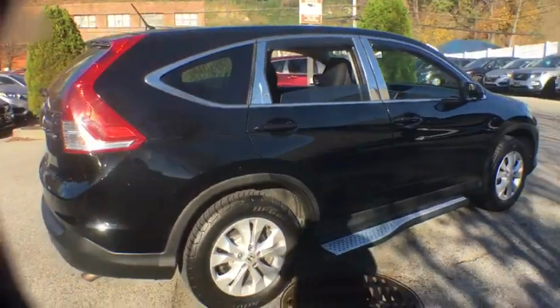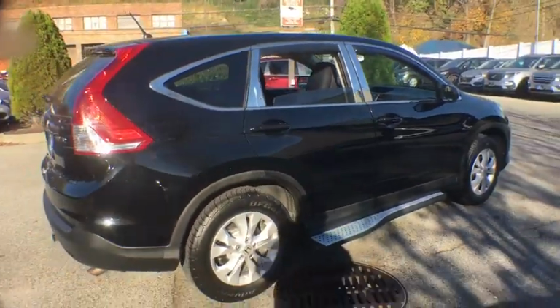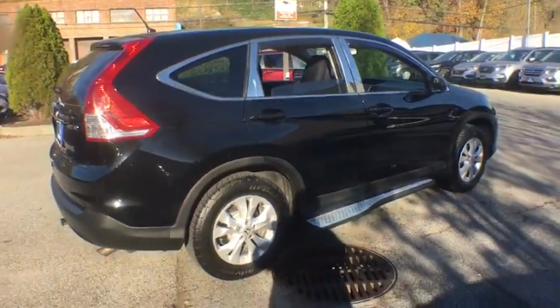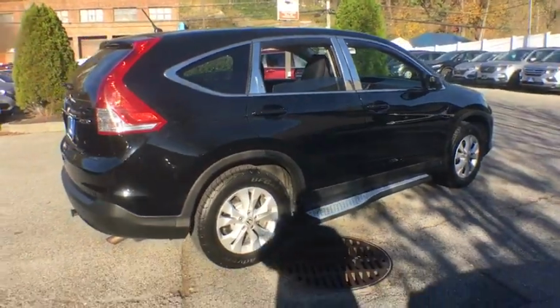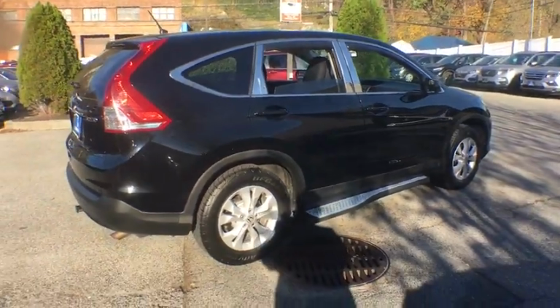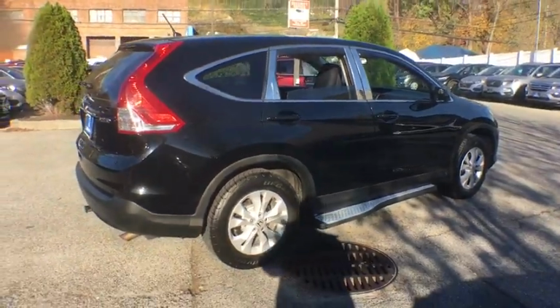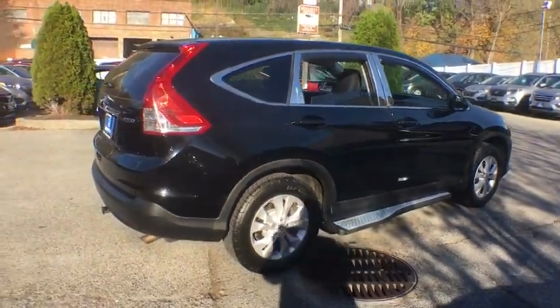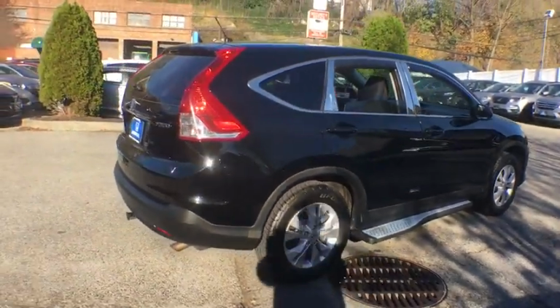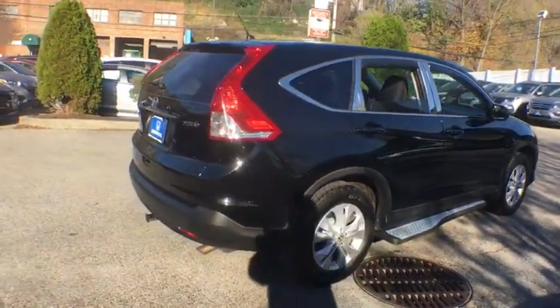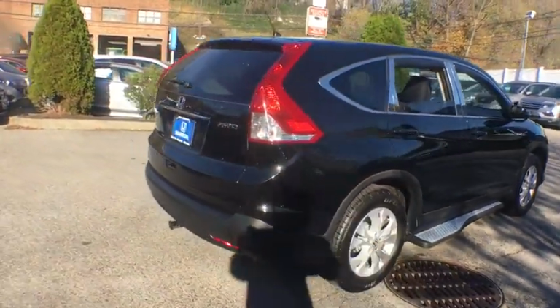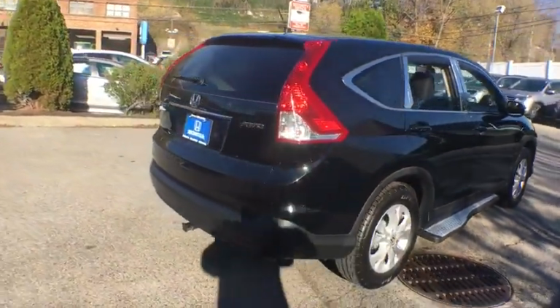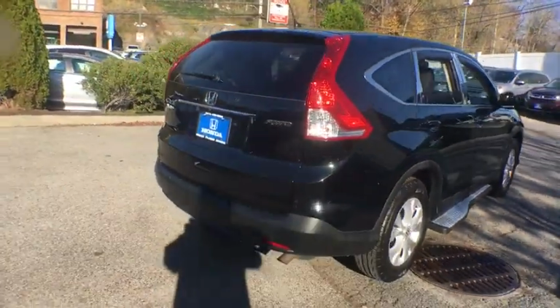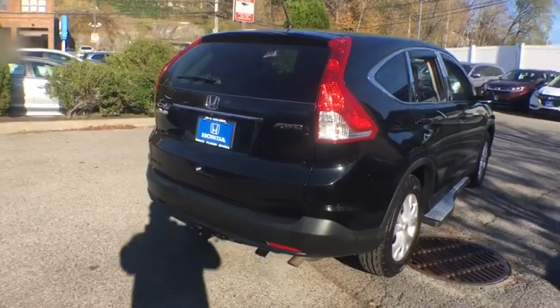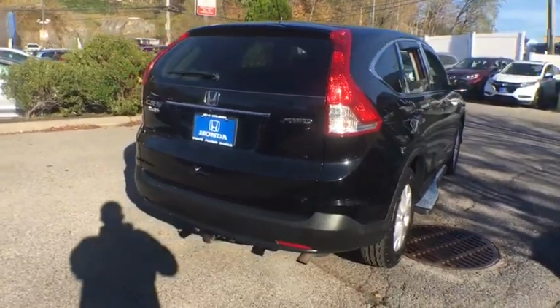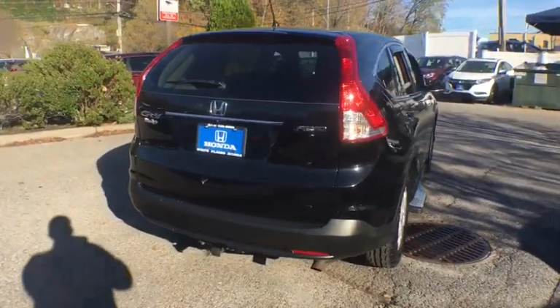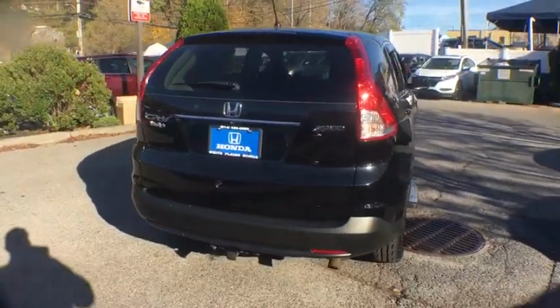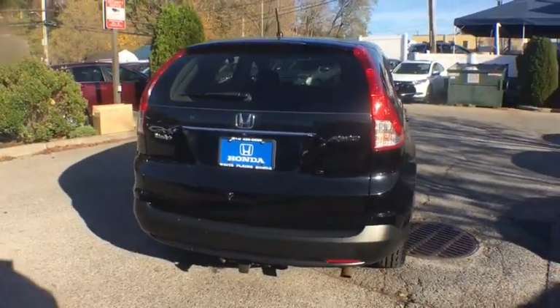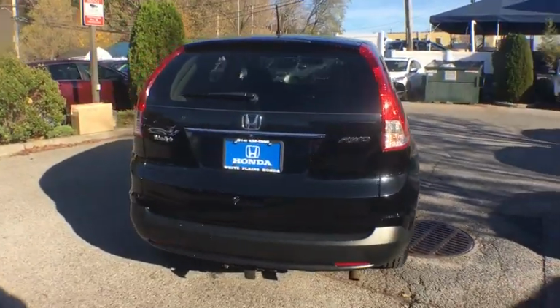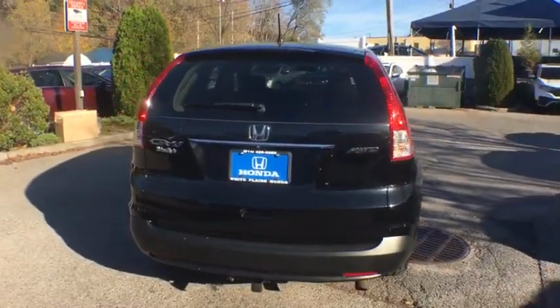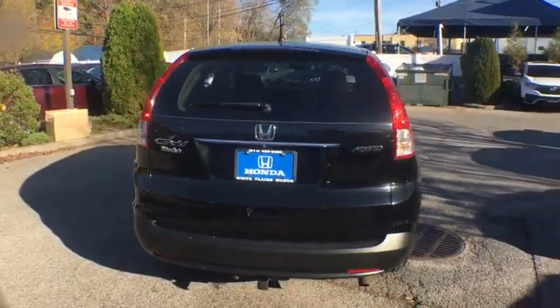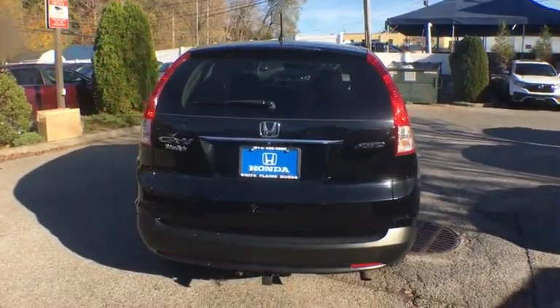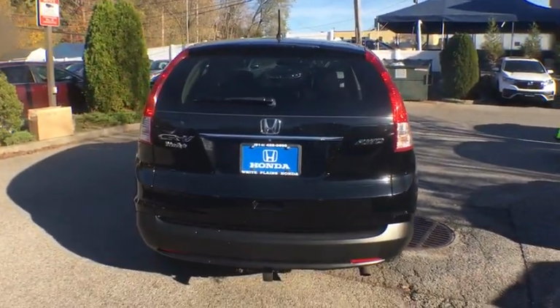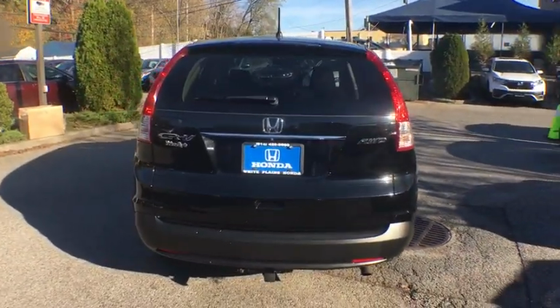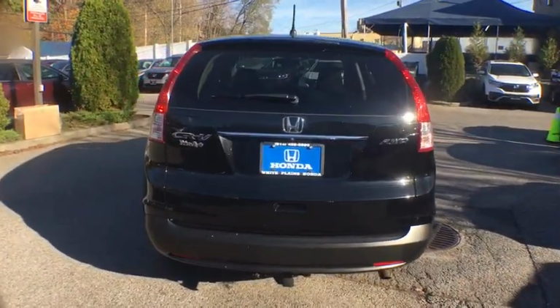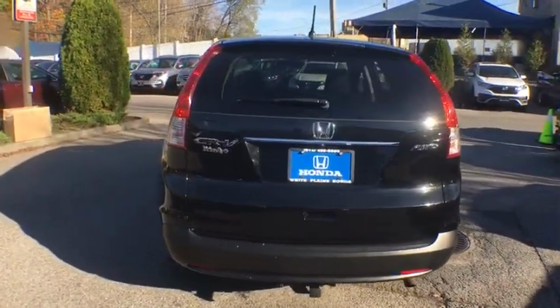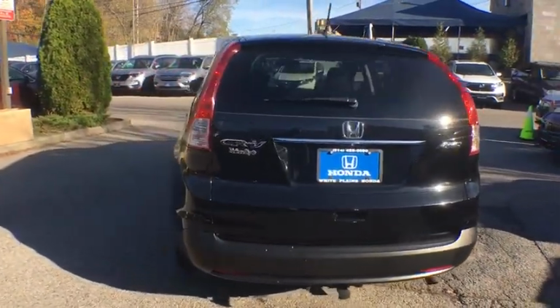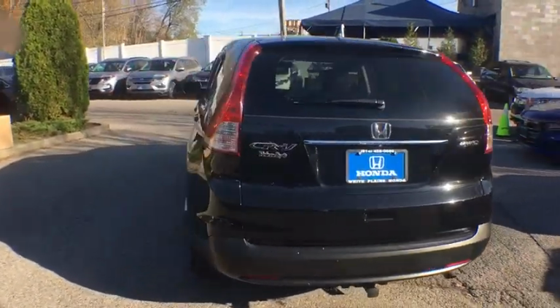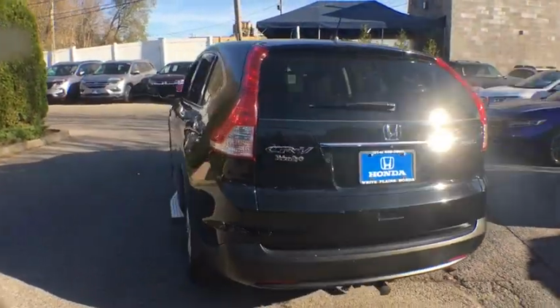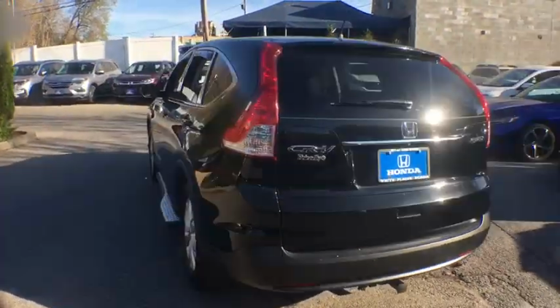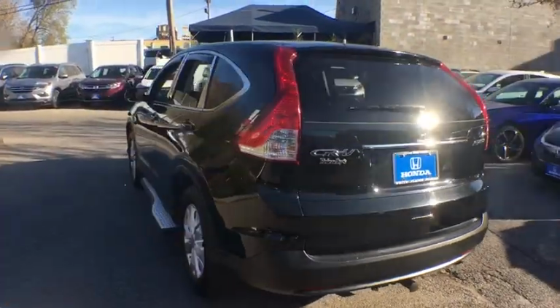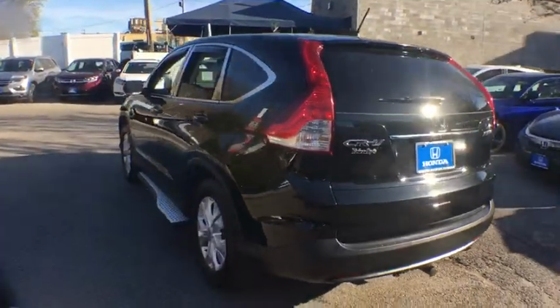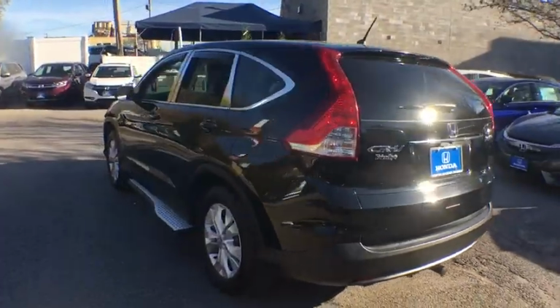This vehicle has less than 90,000 miles. Here are some of this vehicle's great options: traction control, dual airbags, alloy wheels.